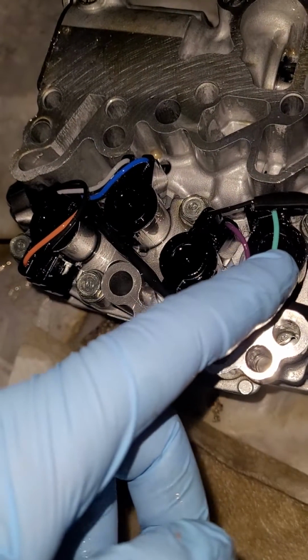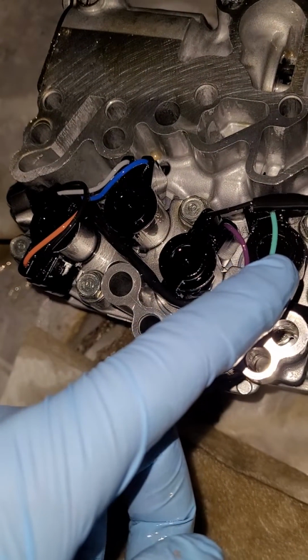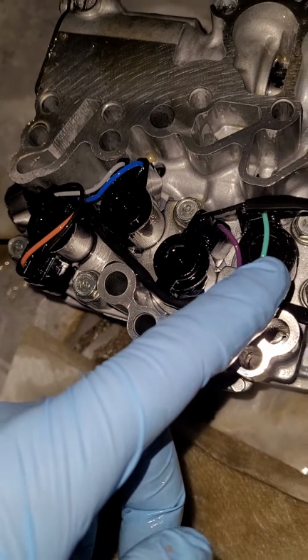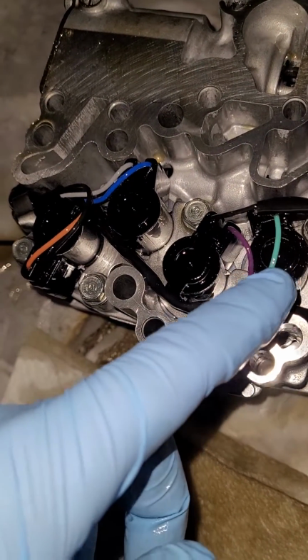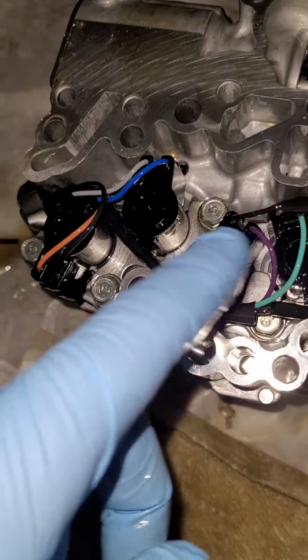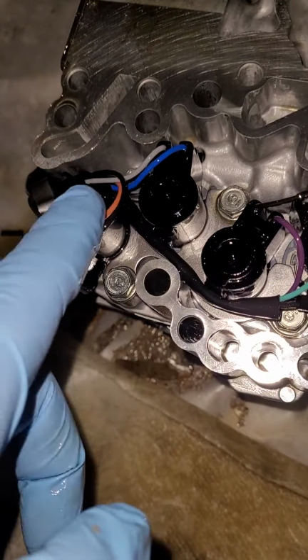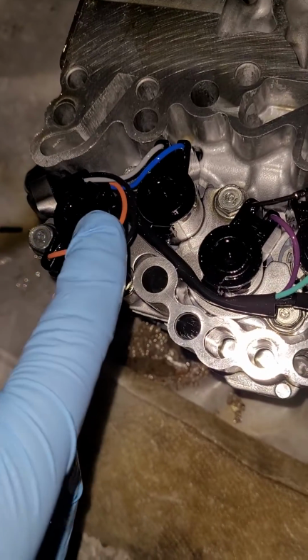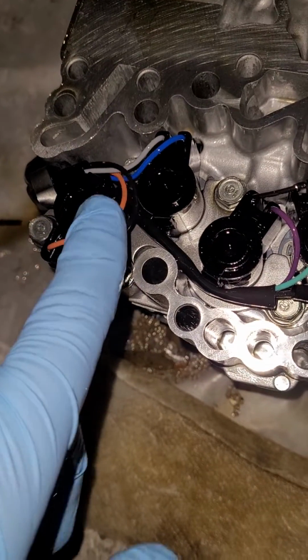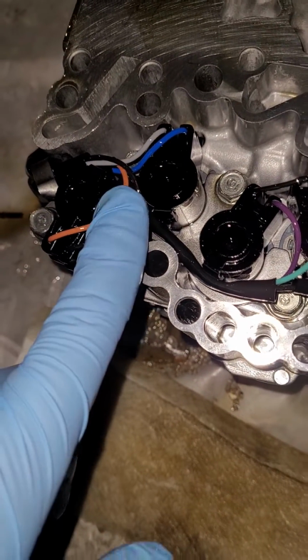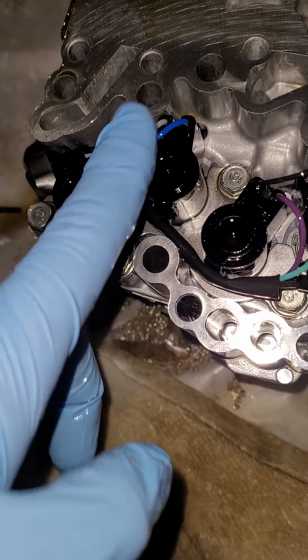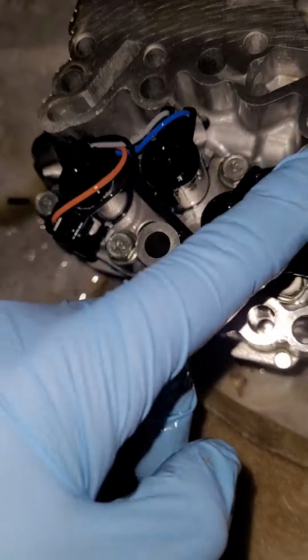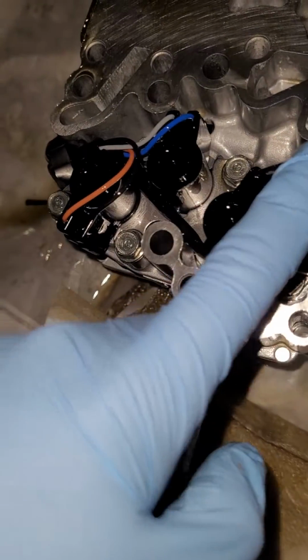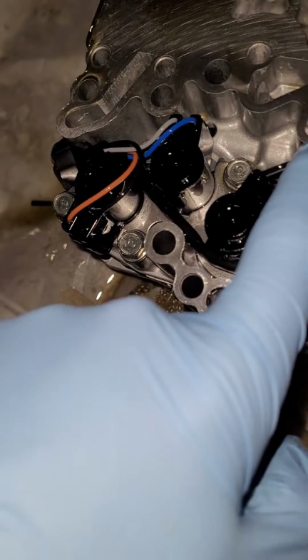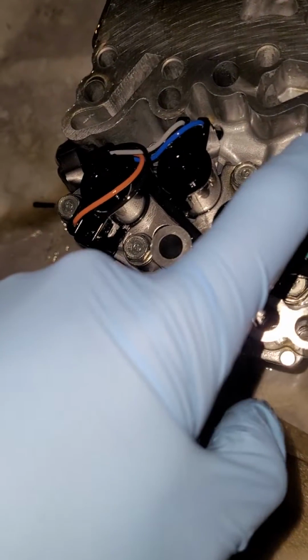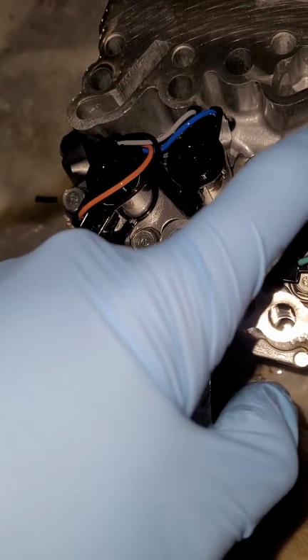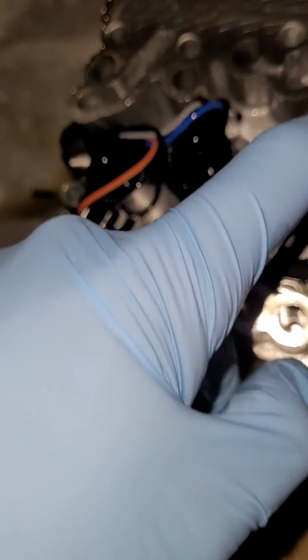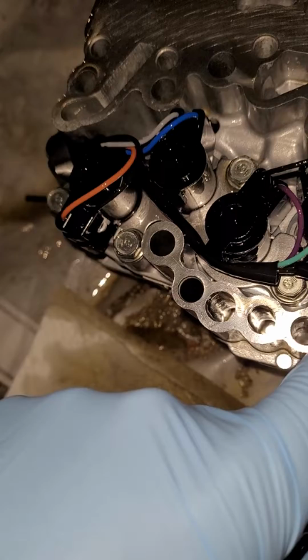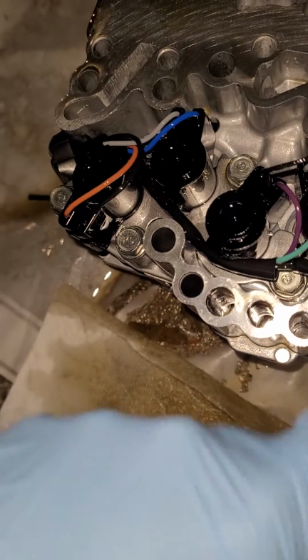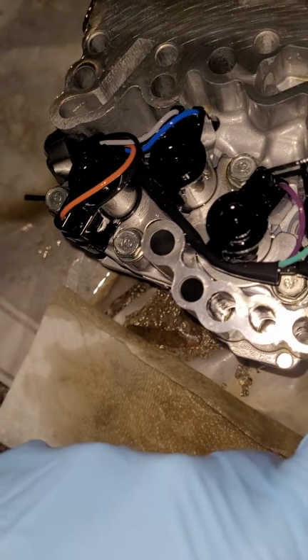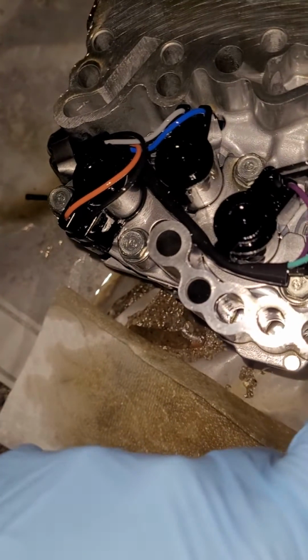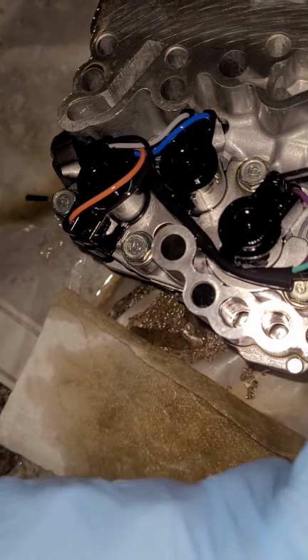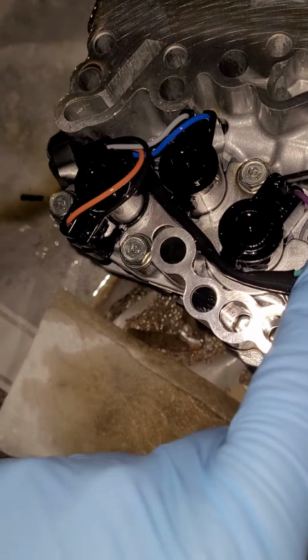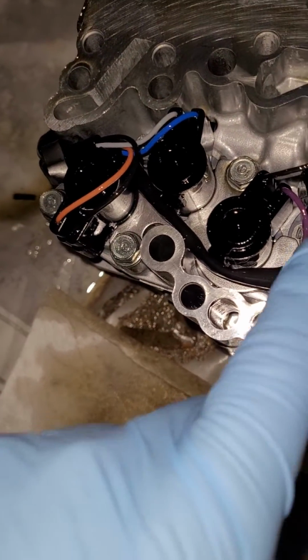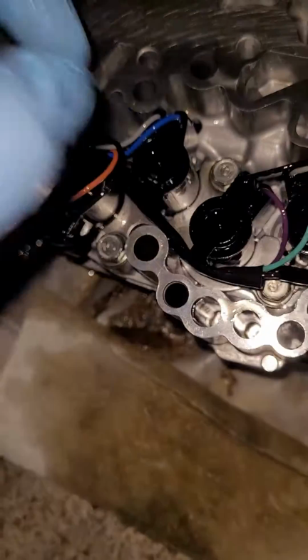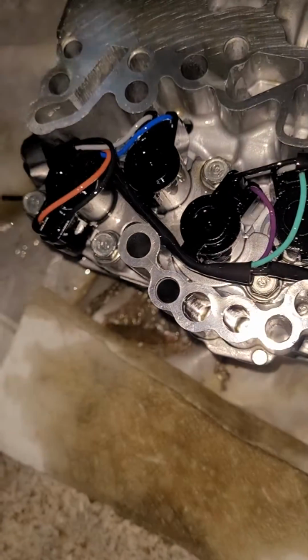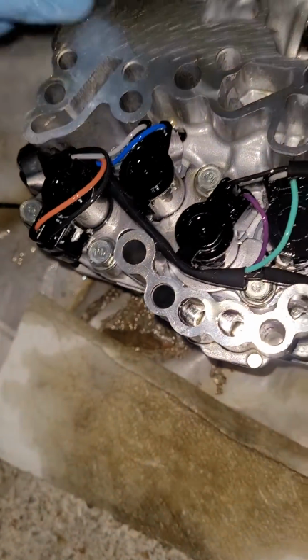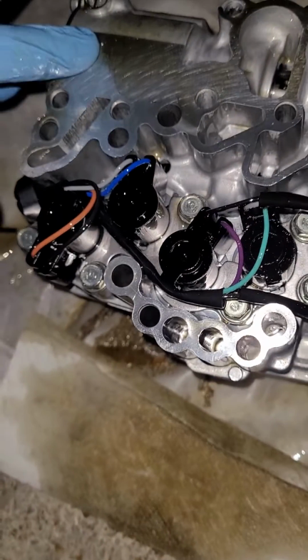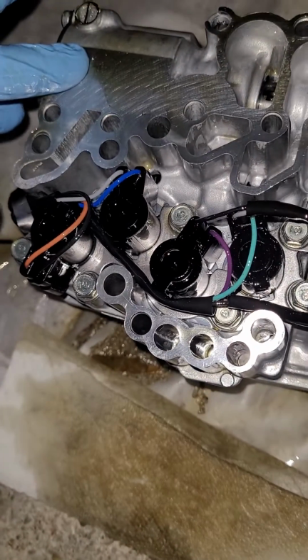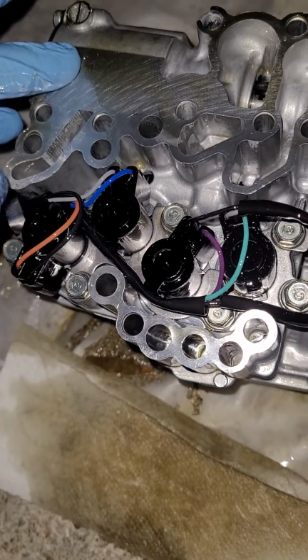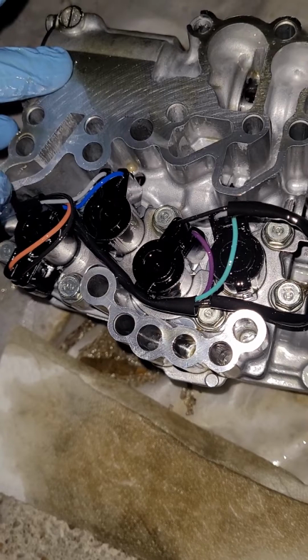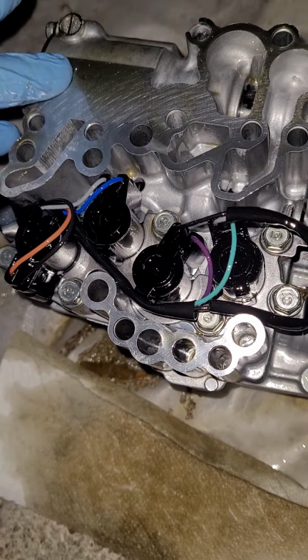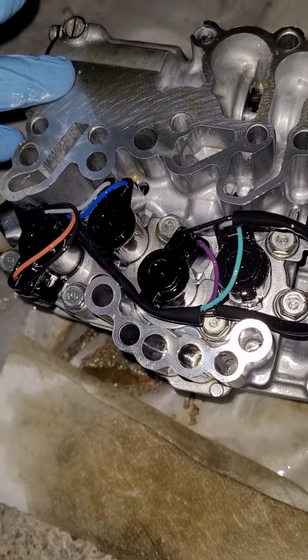Now everything is understood, everything is proper, everything is the way it should be. I'm going to reinstall this and call it a day.